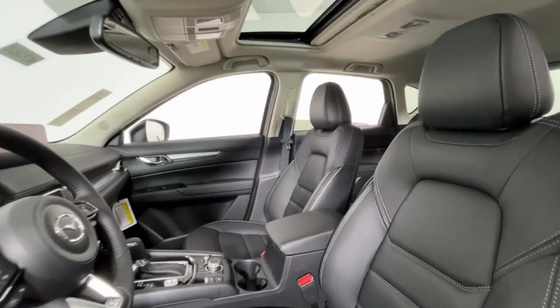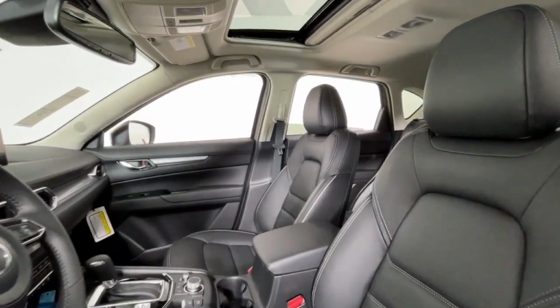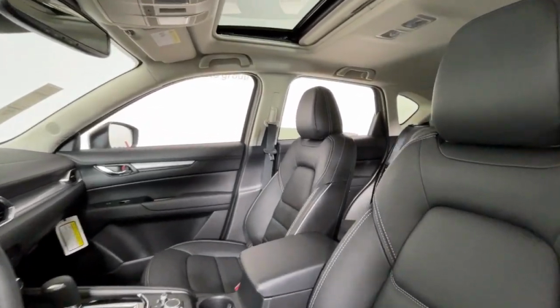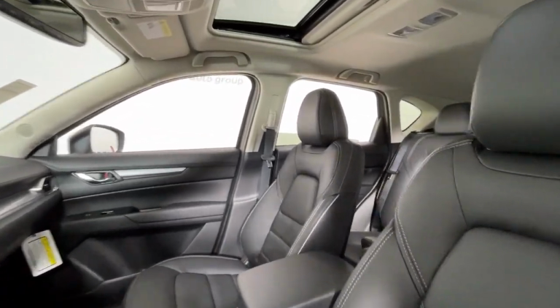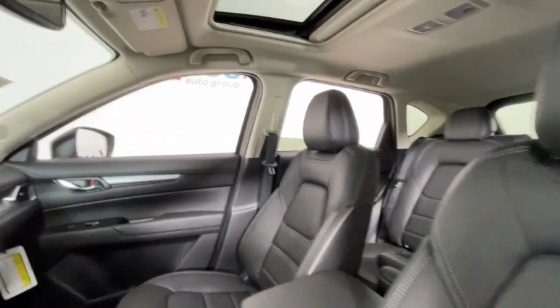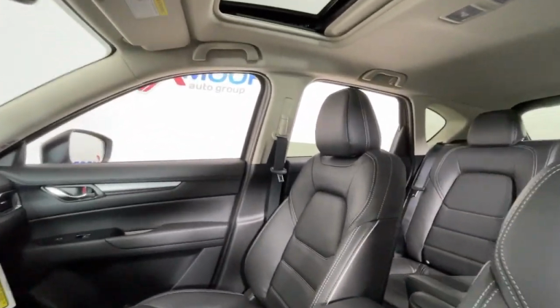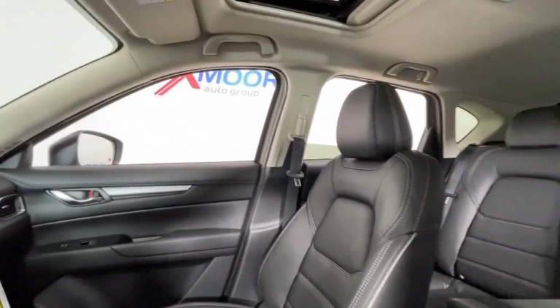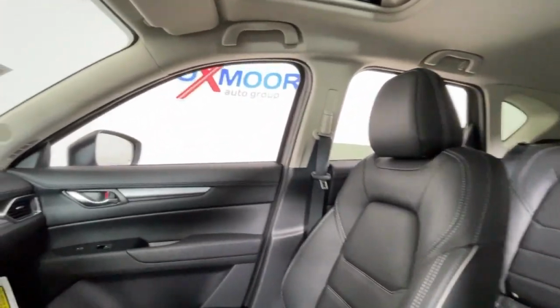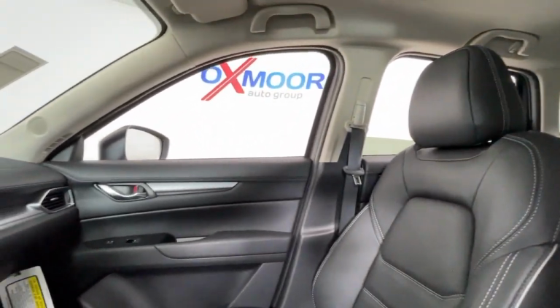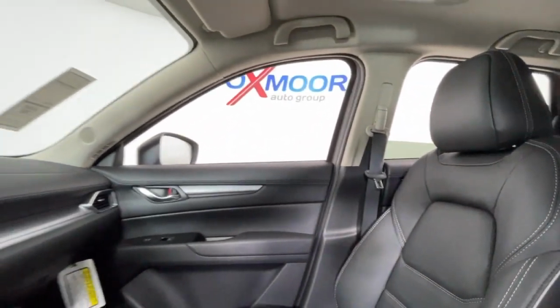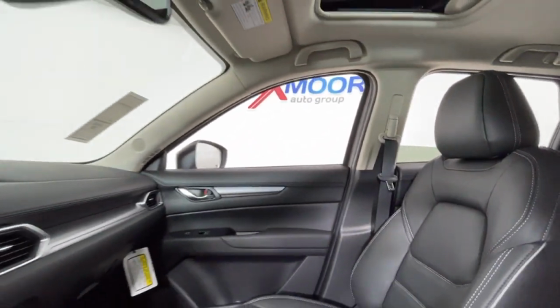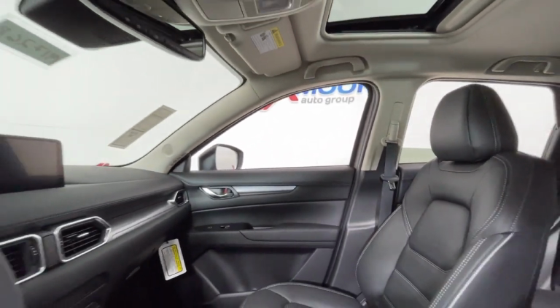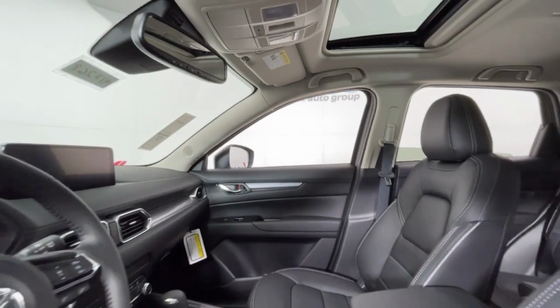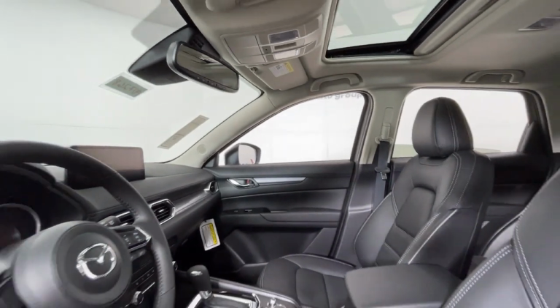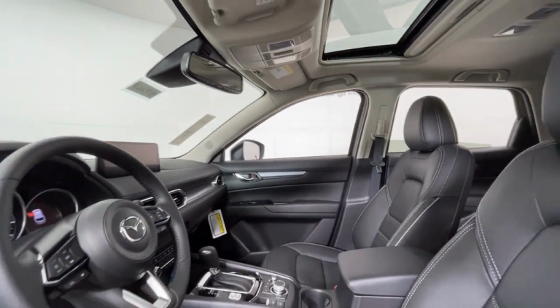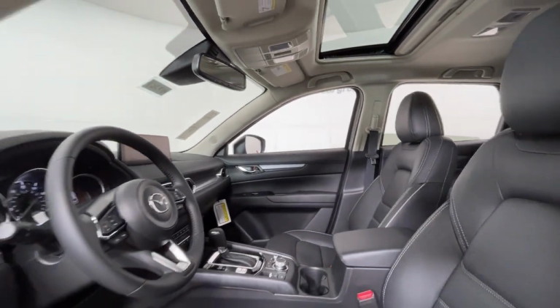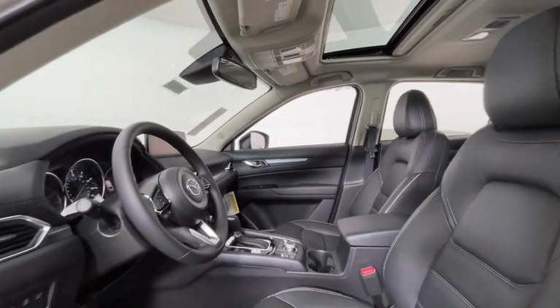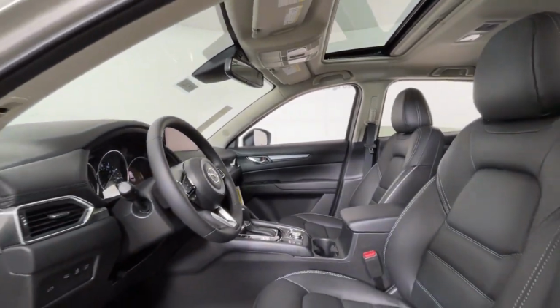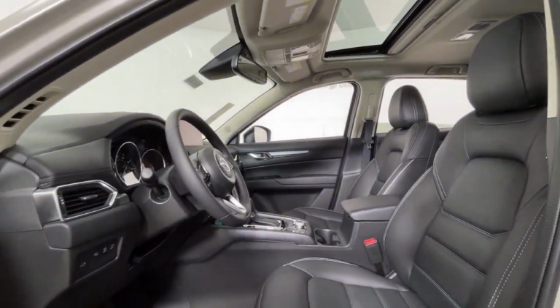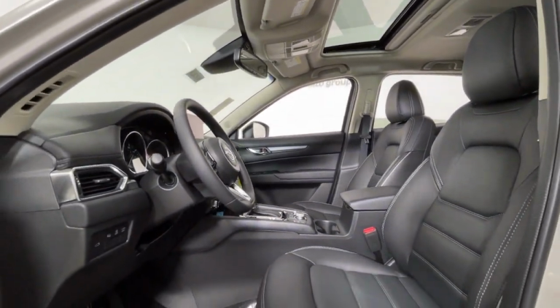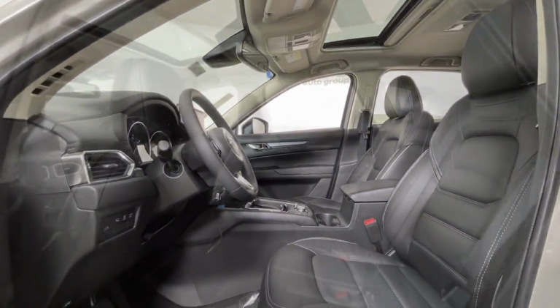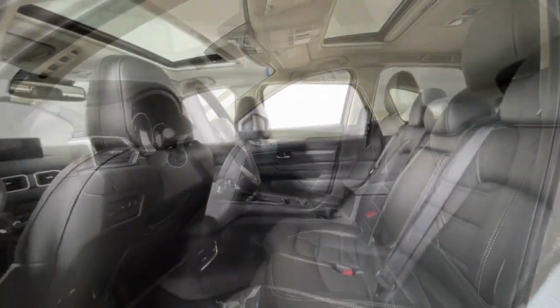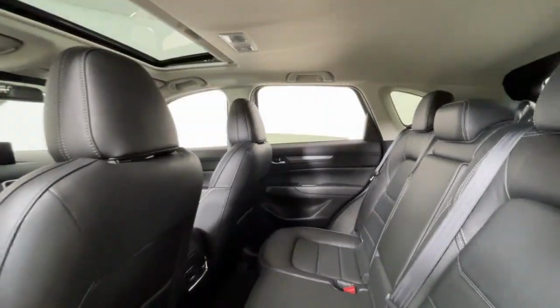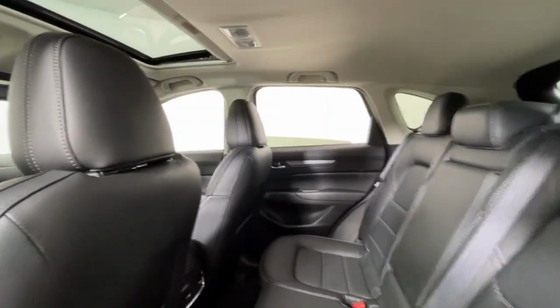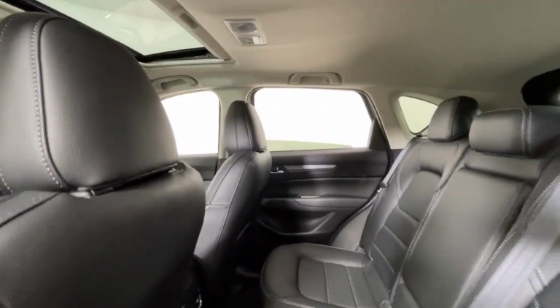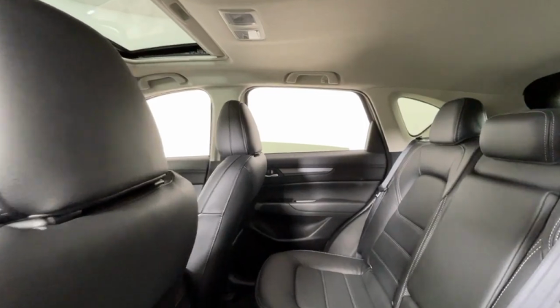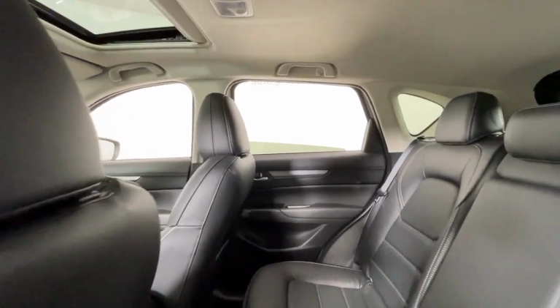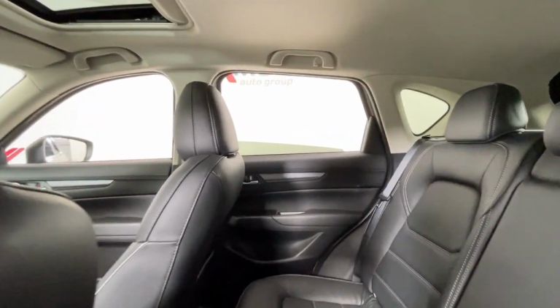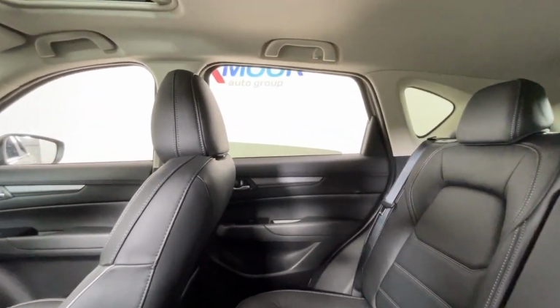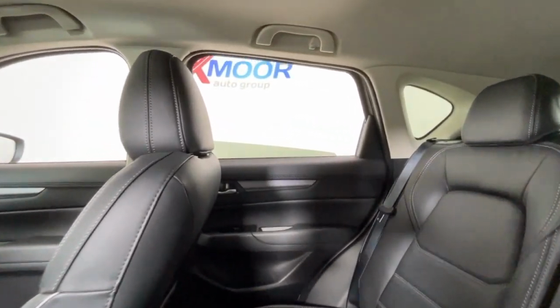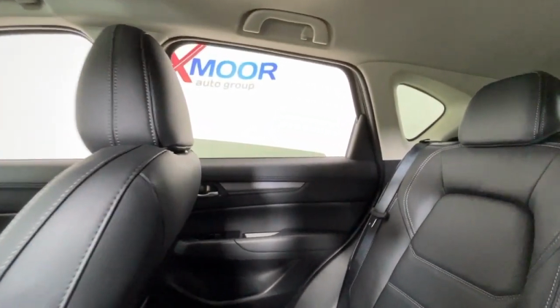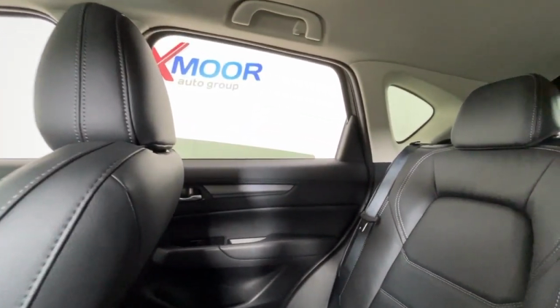This compact crossover features an extraordinarily quiet cabin, excellent ride quality, upscale materials and craftsmanship, touchscreen infotainment, and flexible cargo space to help you make the most of every journey.